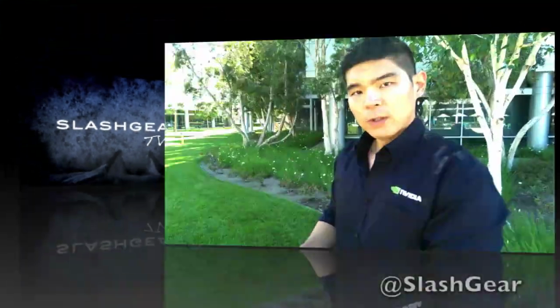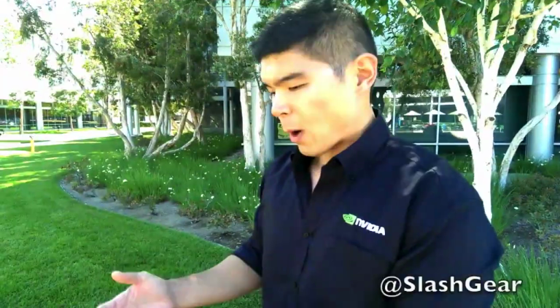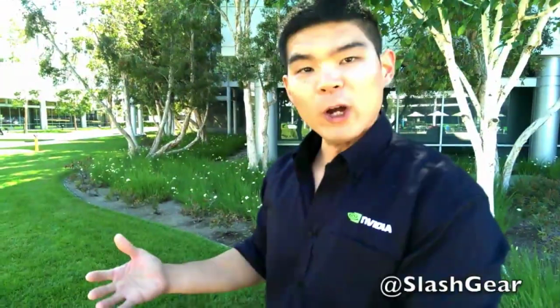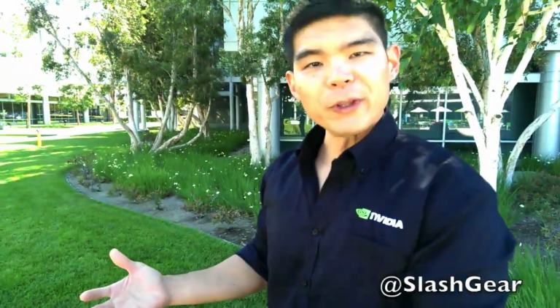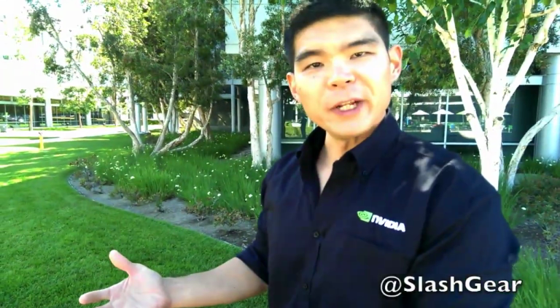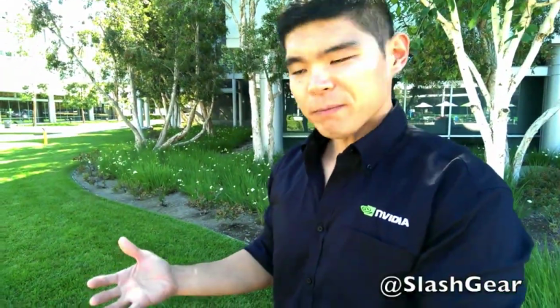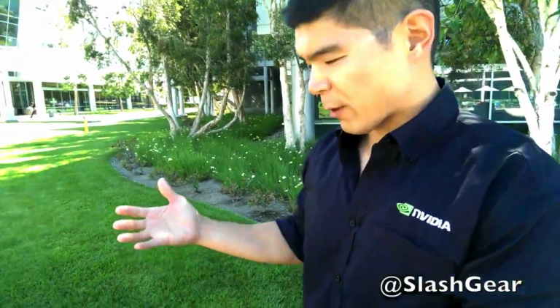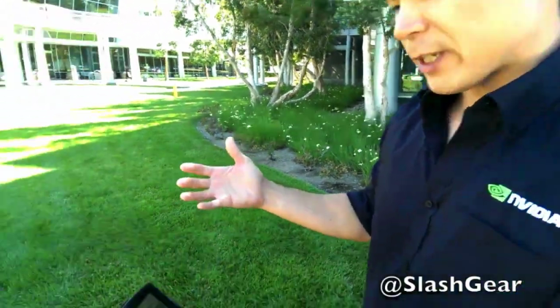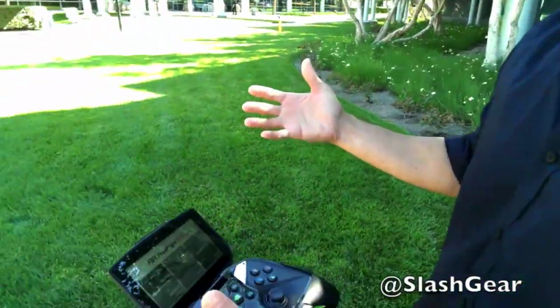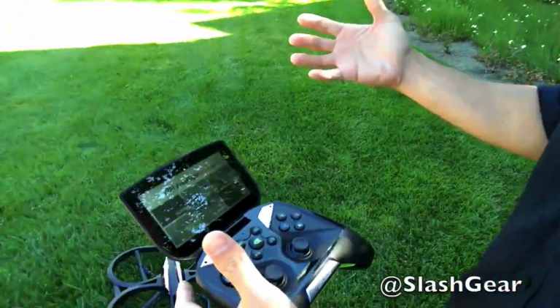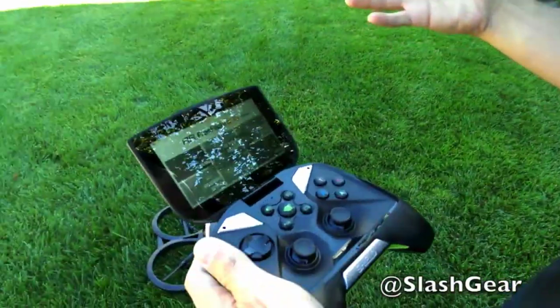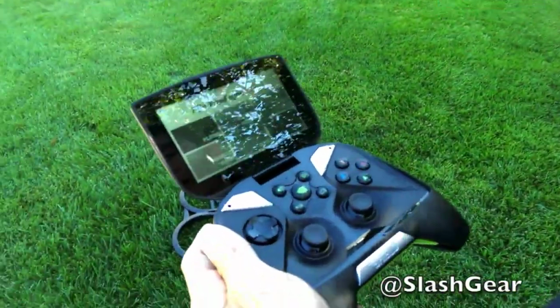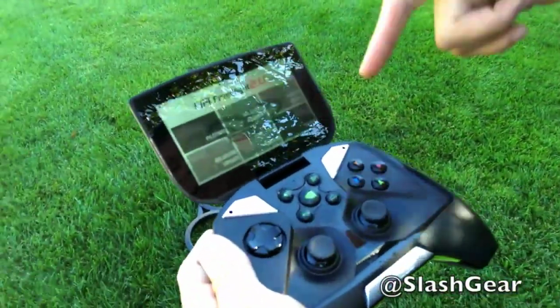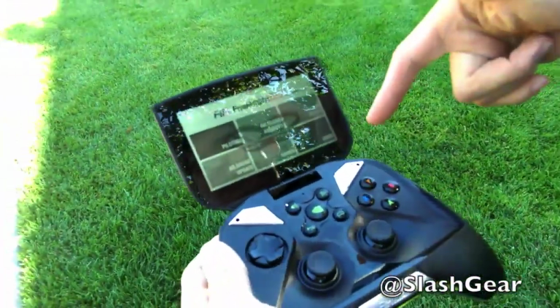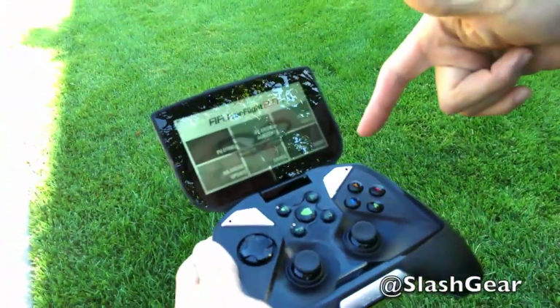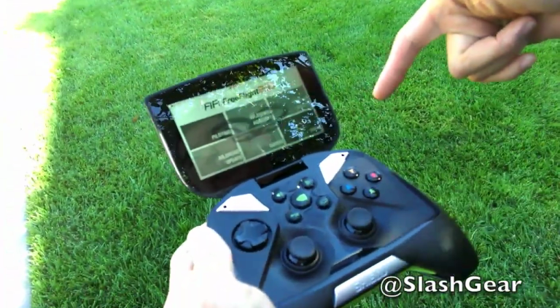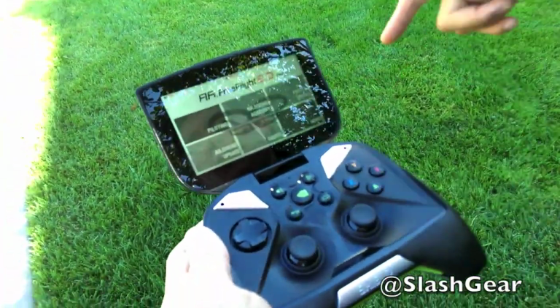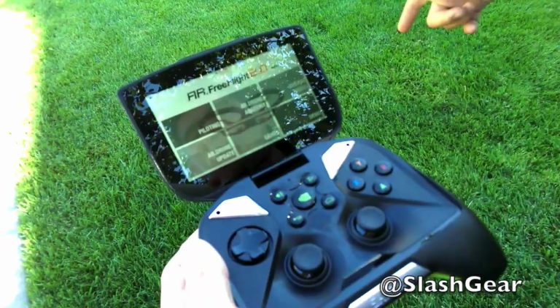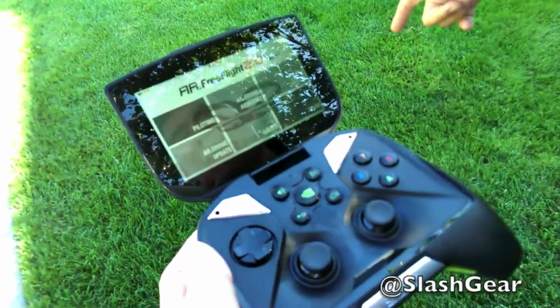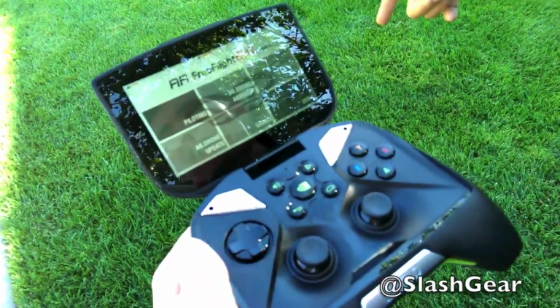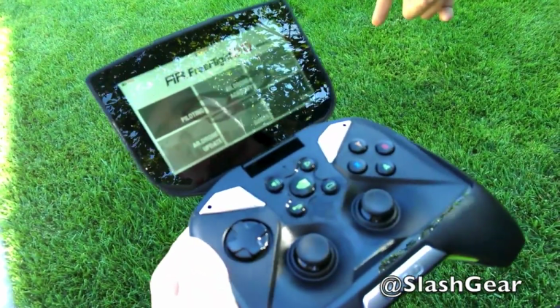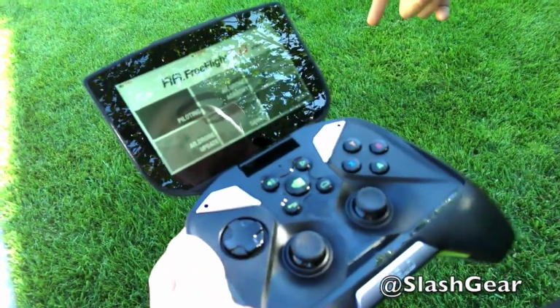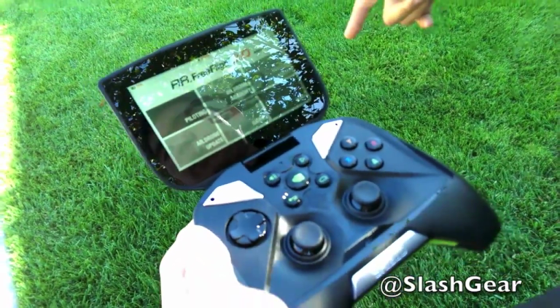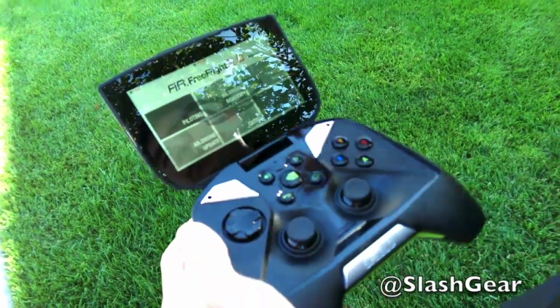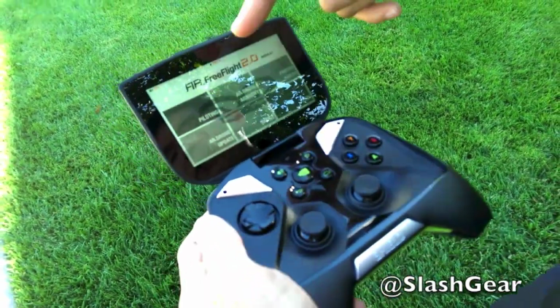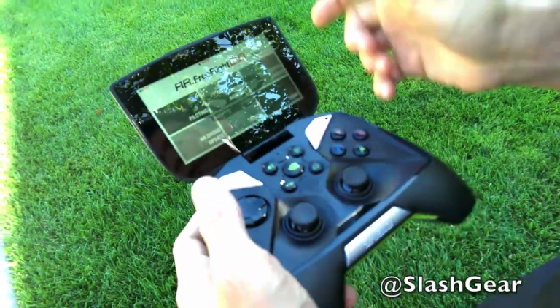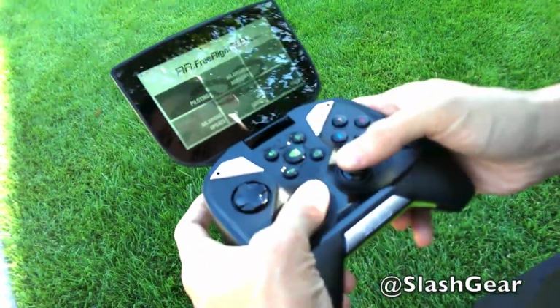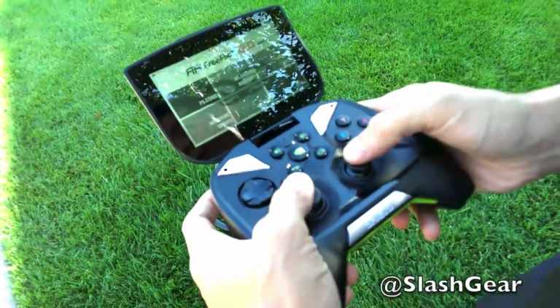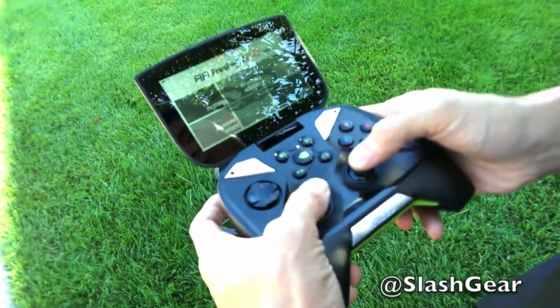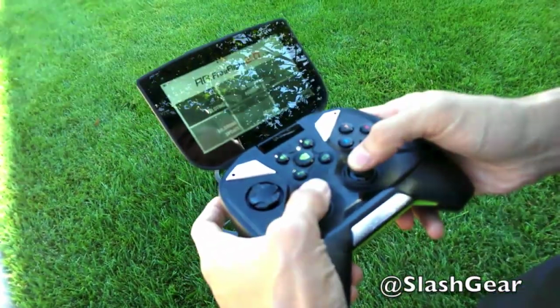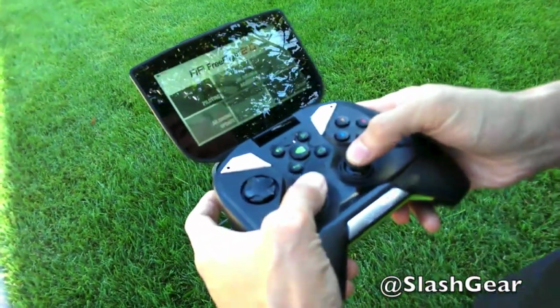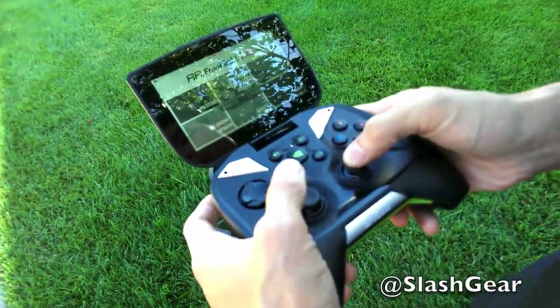I'm Will with Nvidia and we're taking a look at Nvidia Shield controlling the Parrot AR Drone 2.0 through the app, and we're going to be using both of these joysticks to control the drone.